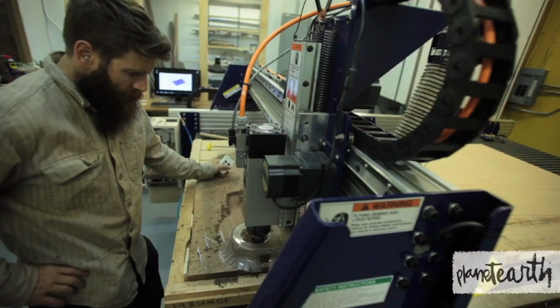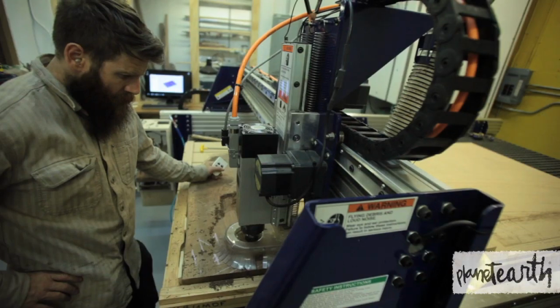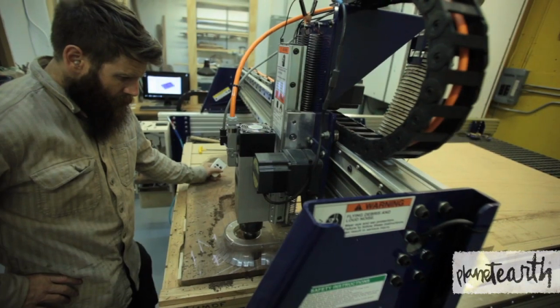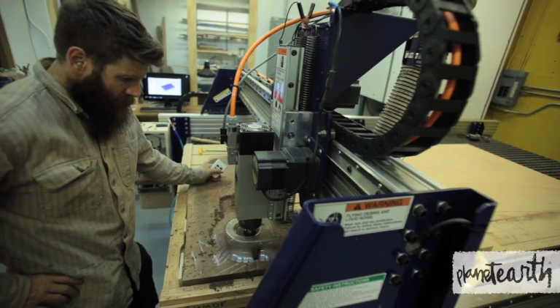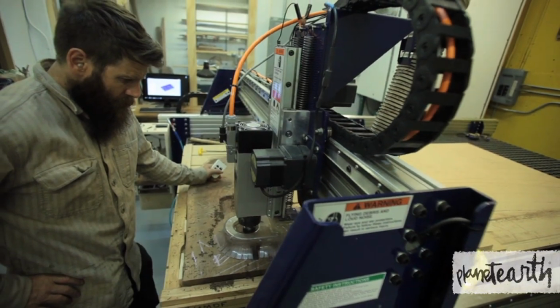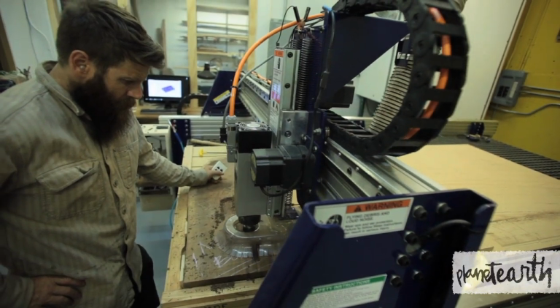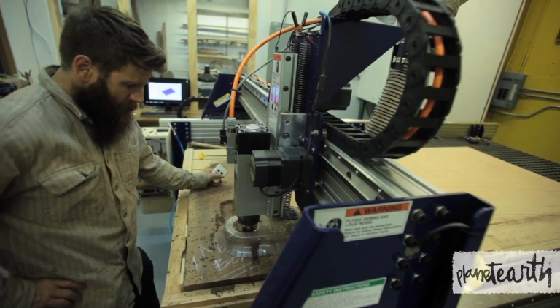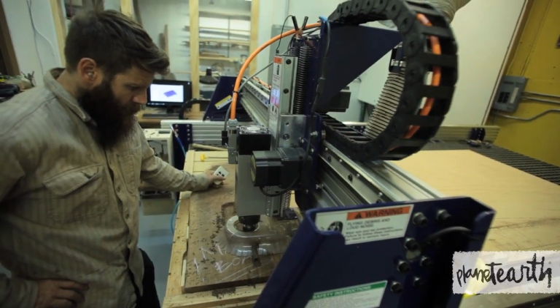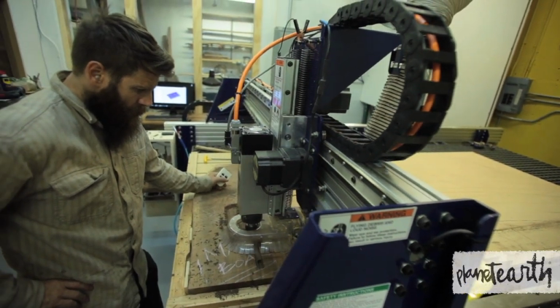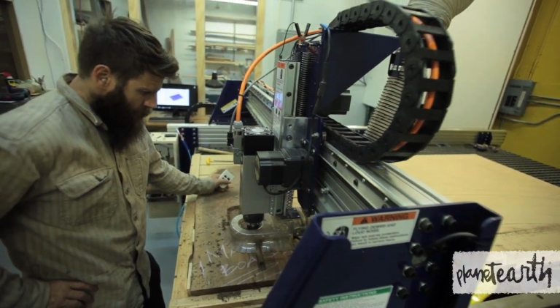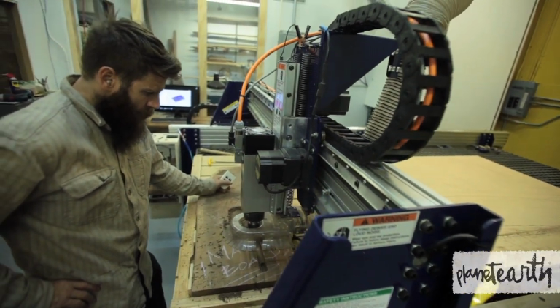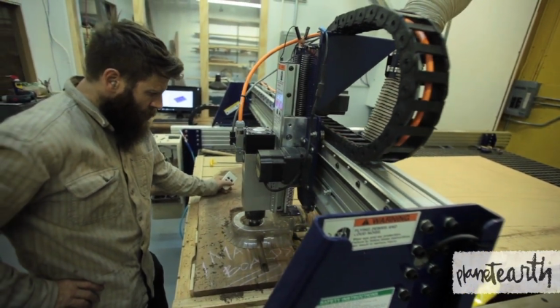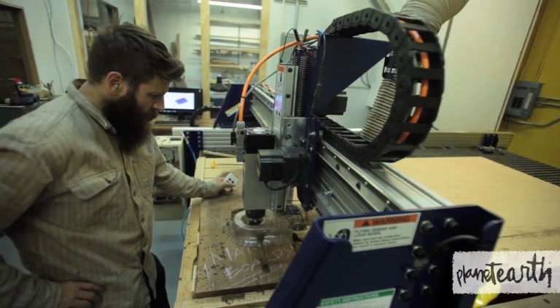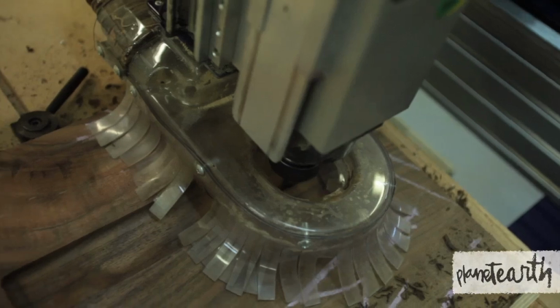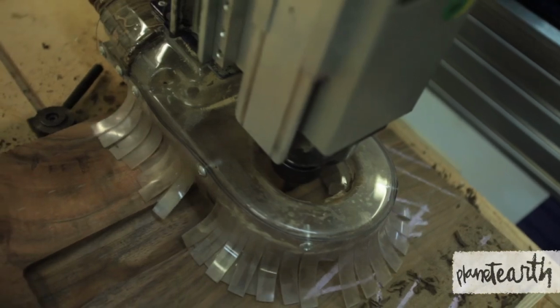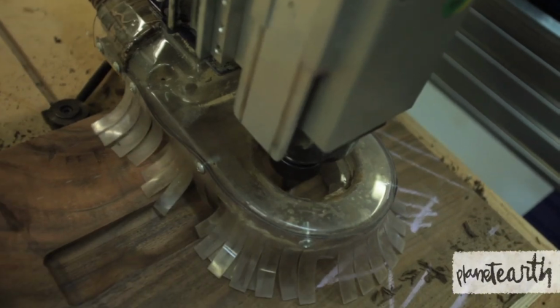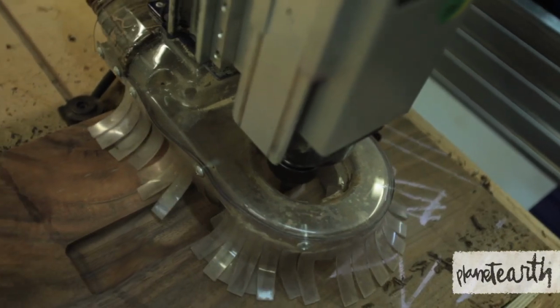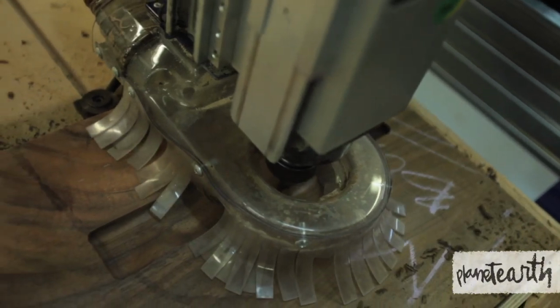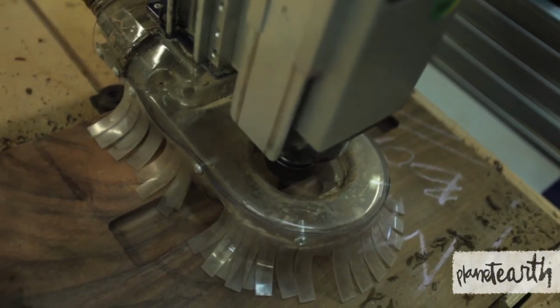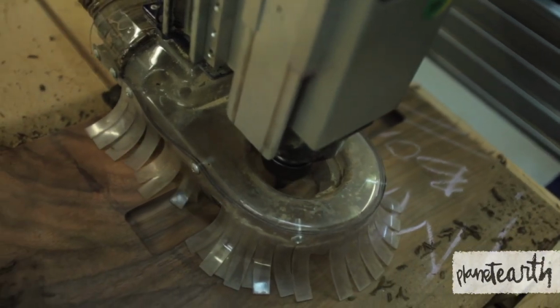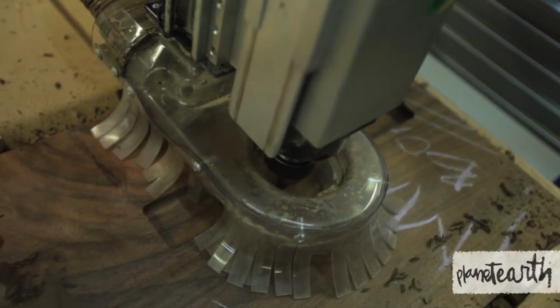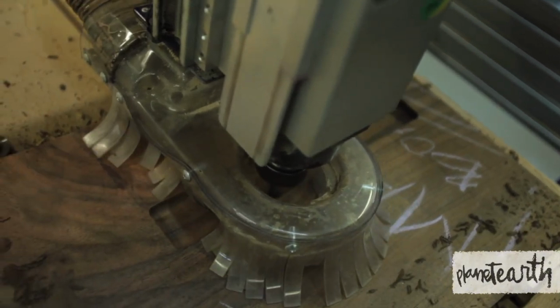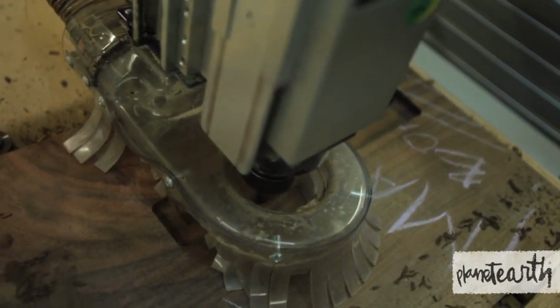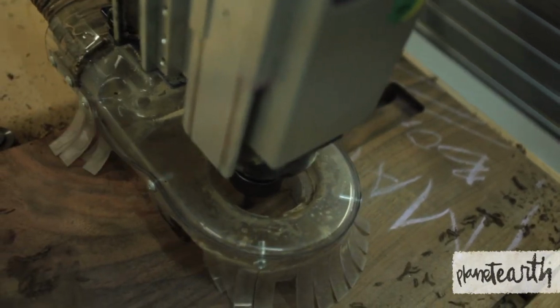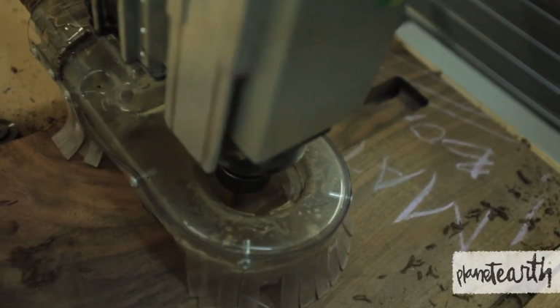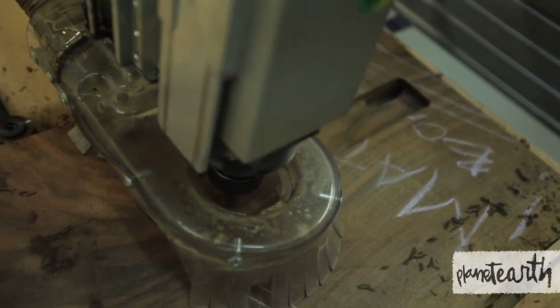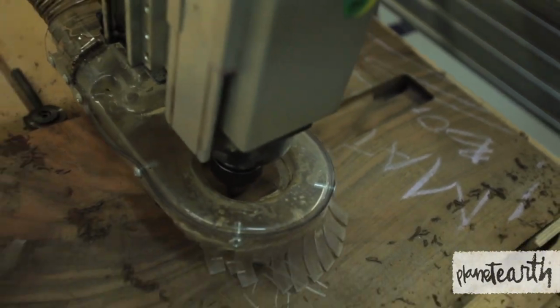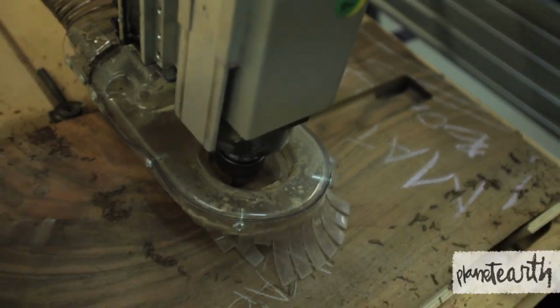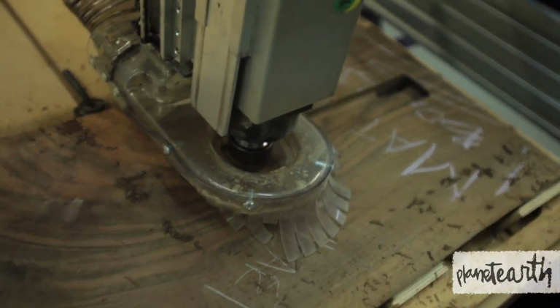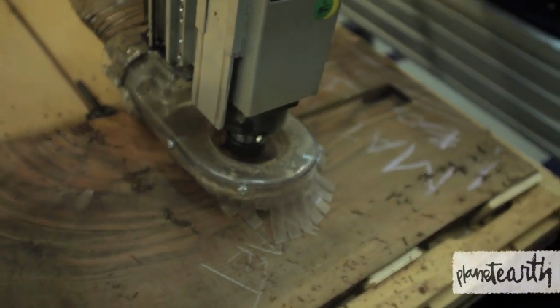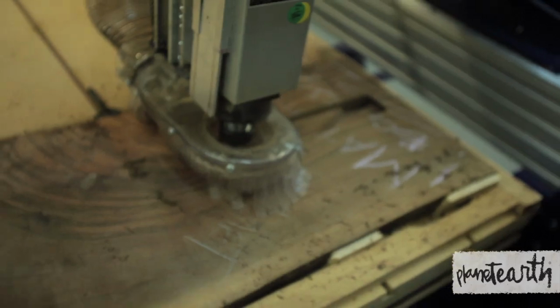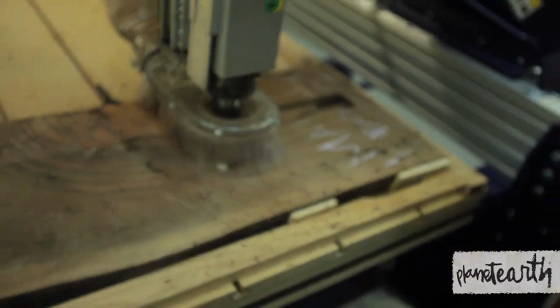The purpose of having the CNC machine was to start building prototypes and new ideas — stuff that can't really be, well I guess it could be built by hand, but not as accurately.